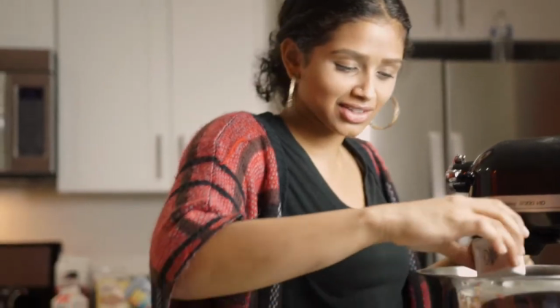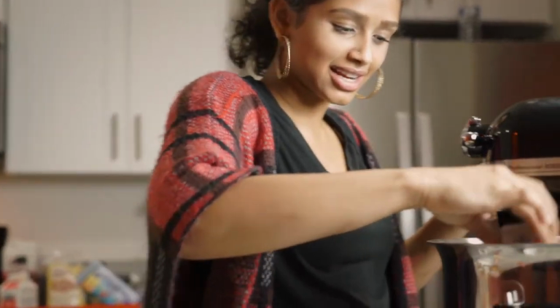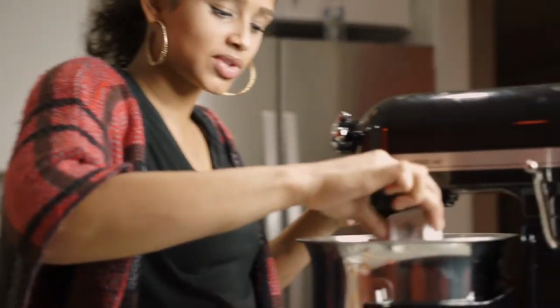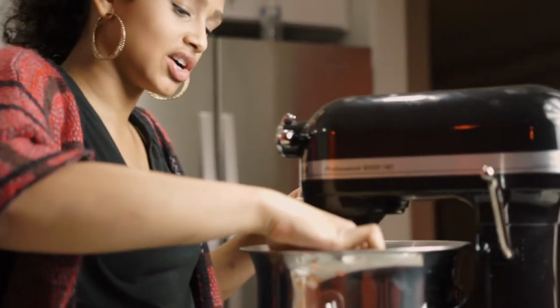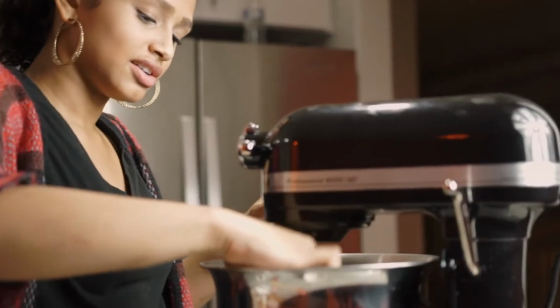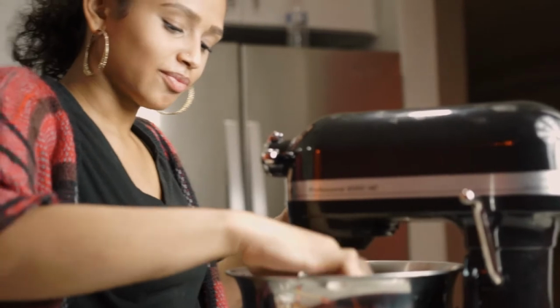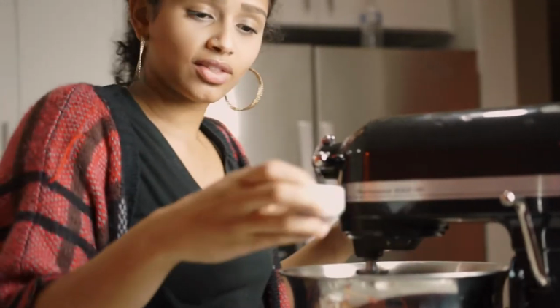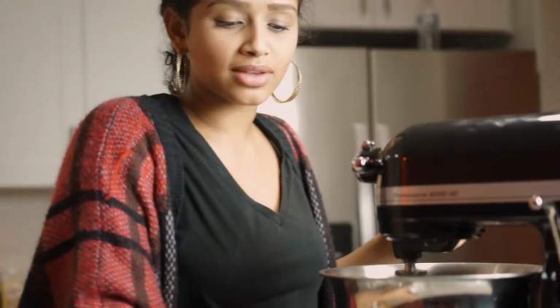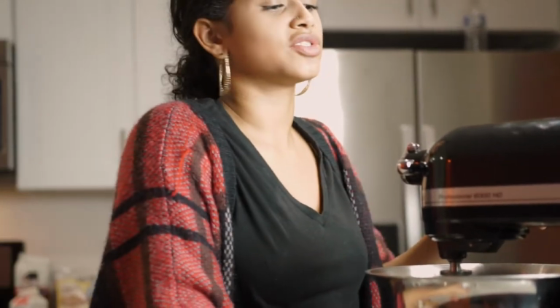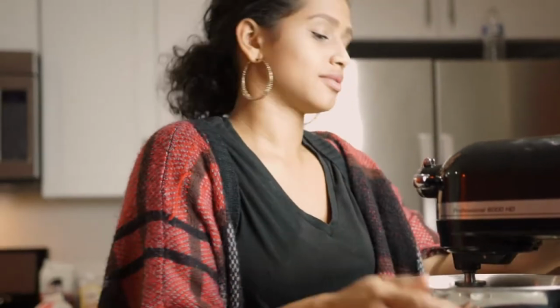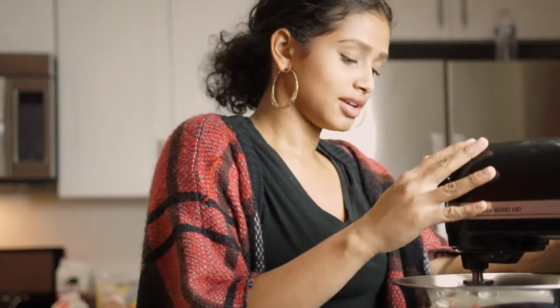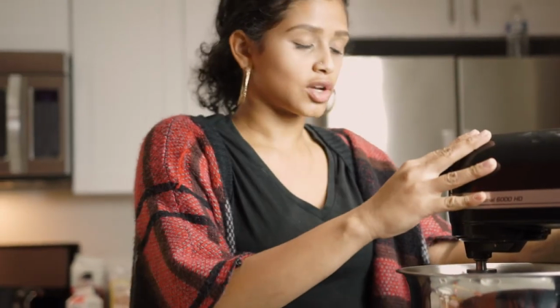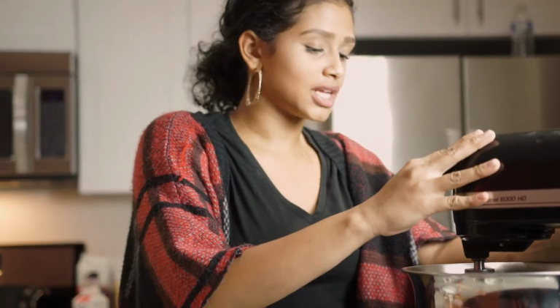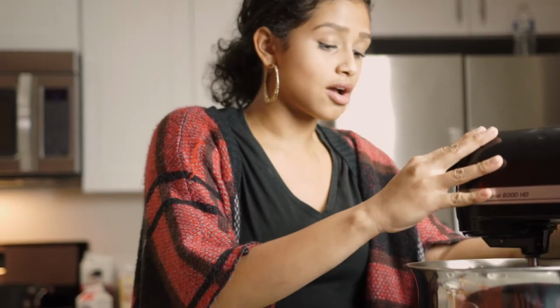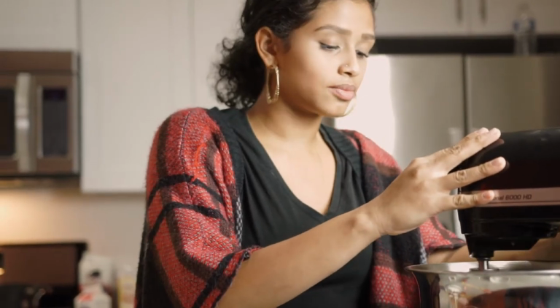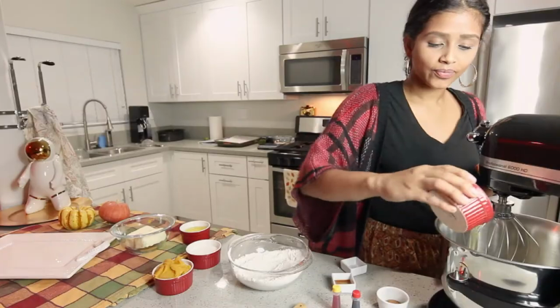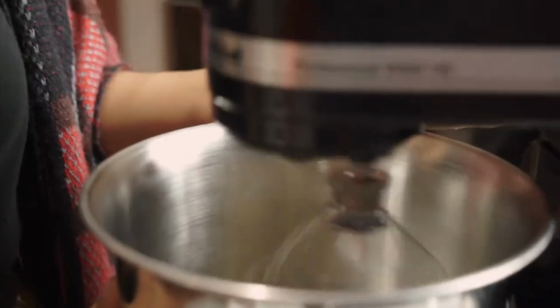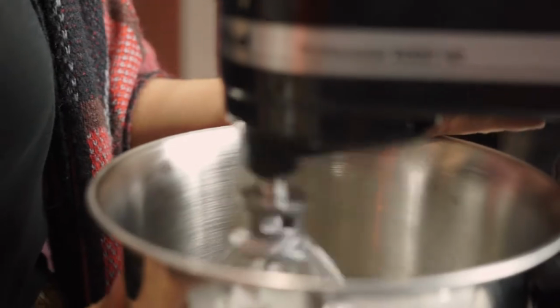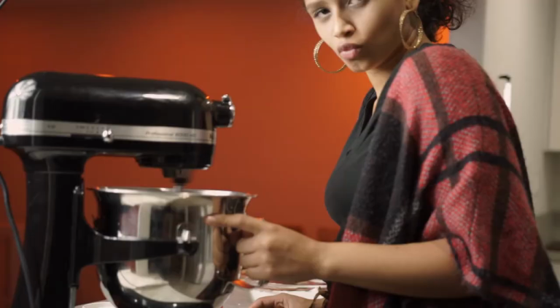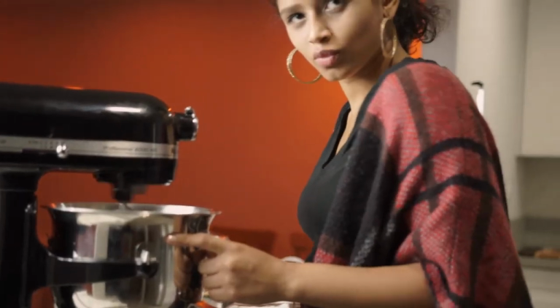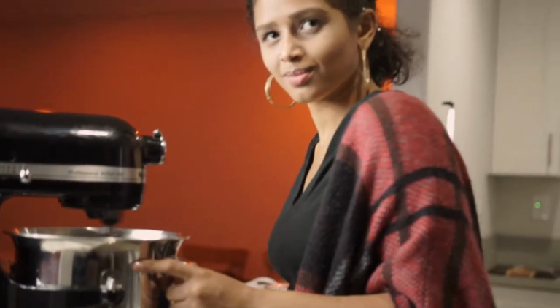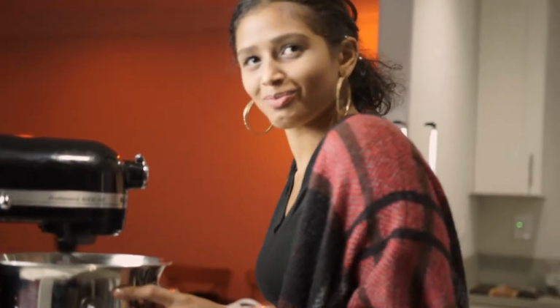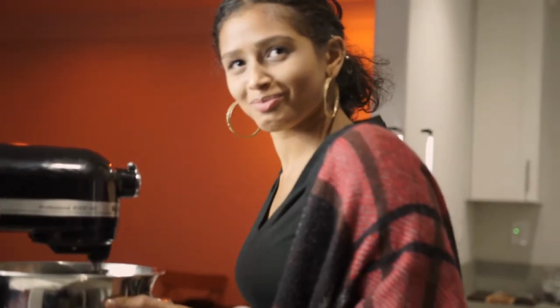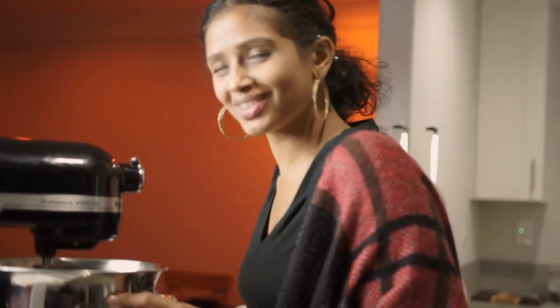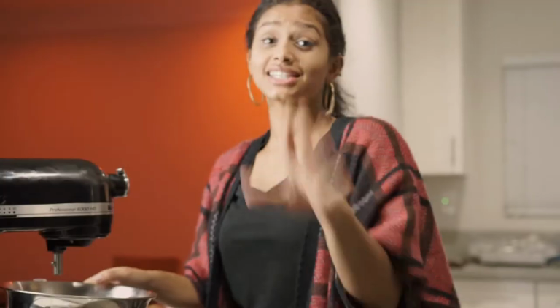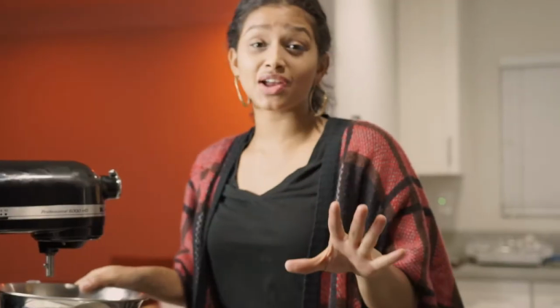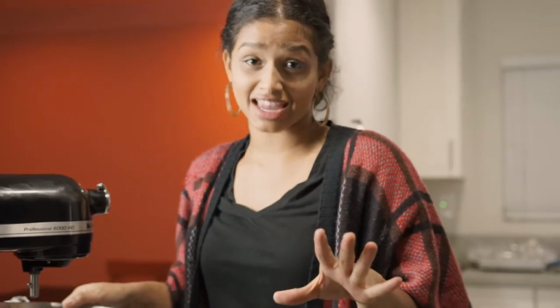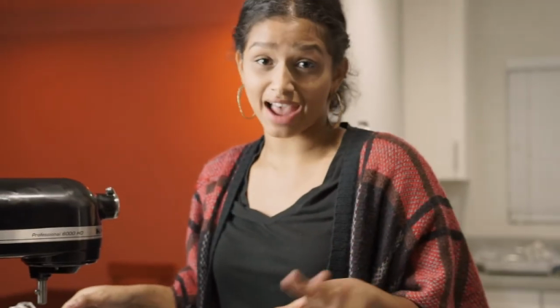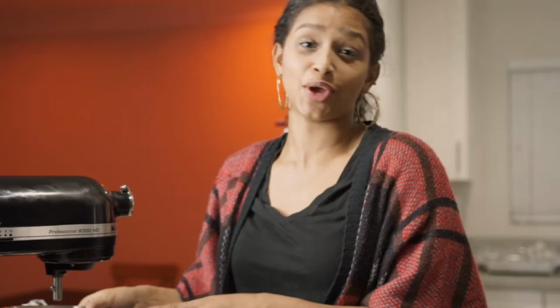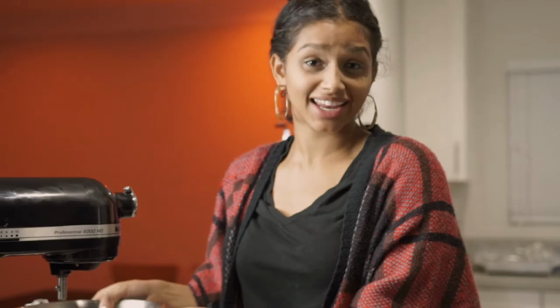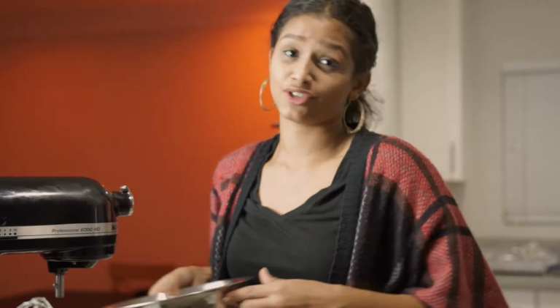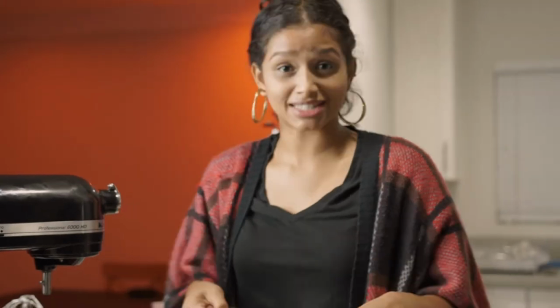Not tartar sauce, guys — cream of tartar. Look it up, it has a weird history. So I'm gonna turn that on. Look guys, this is how you know they're stiff. I'm gonna do it because I trust myself.